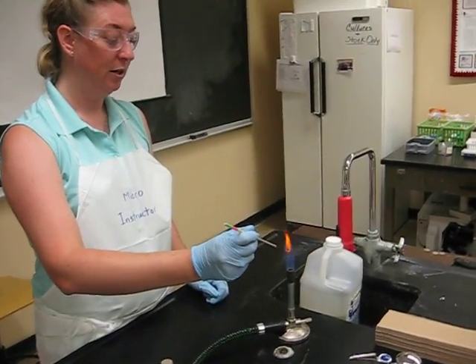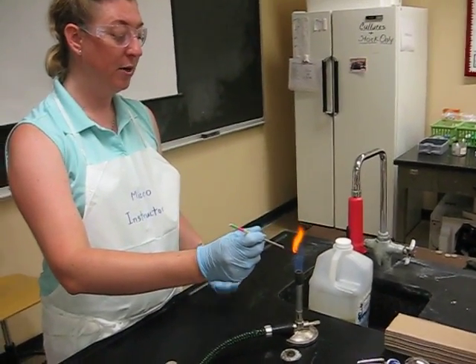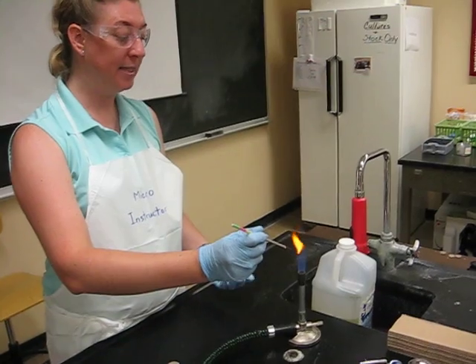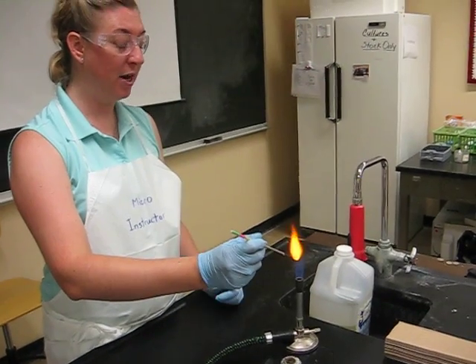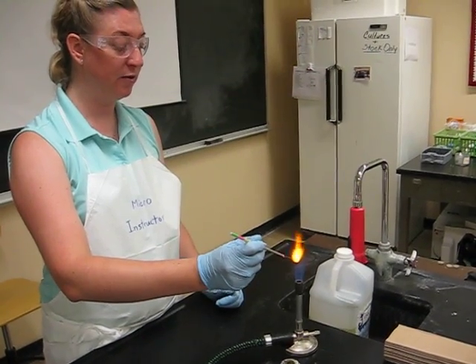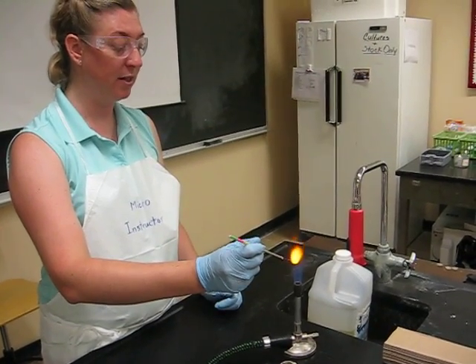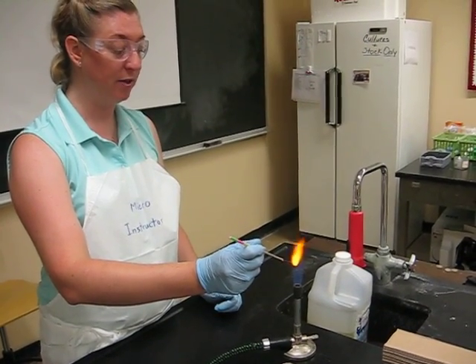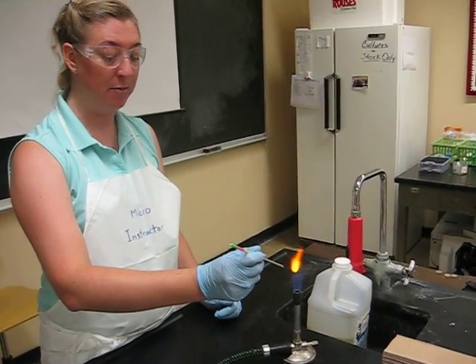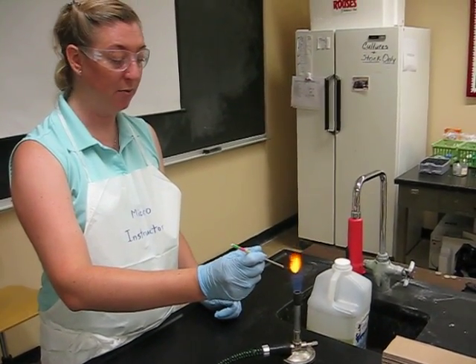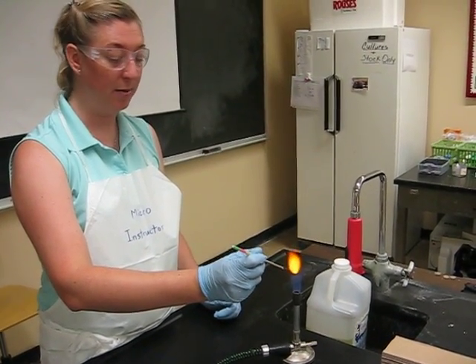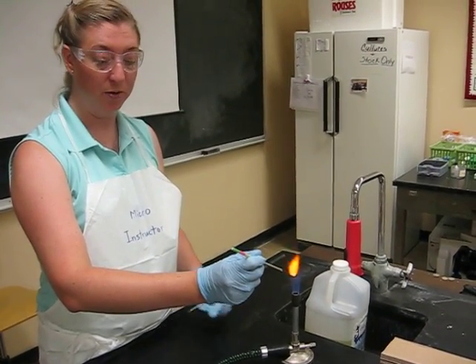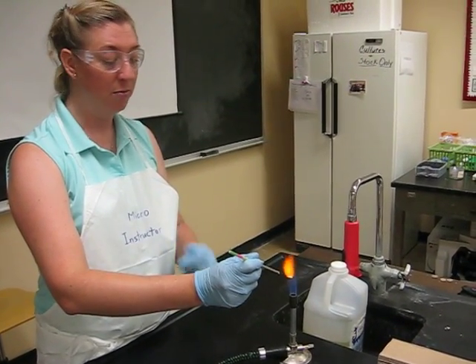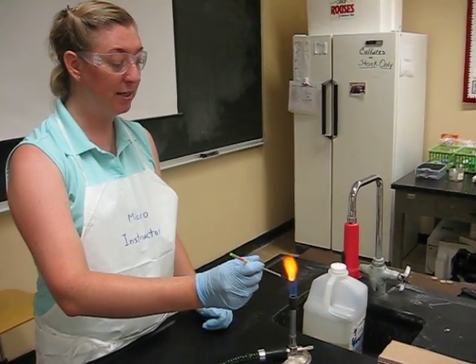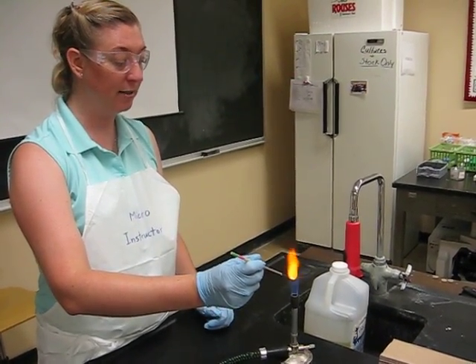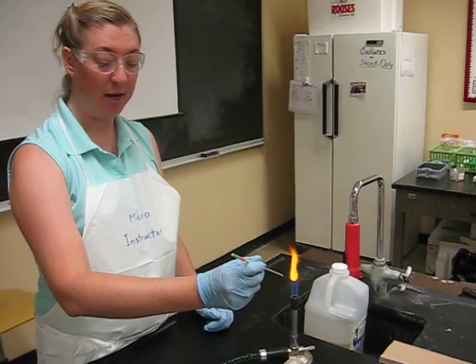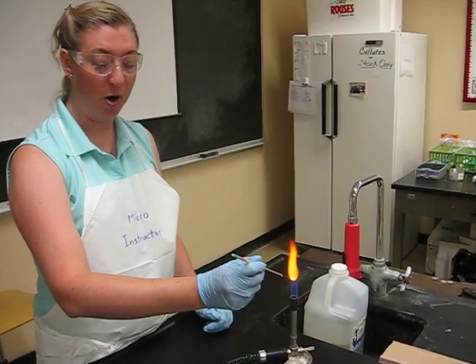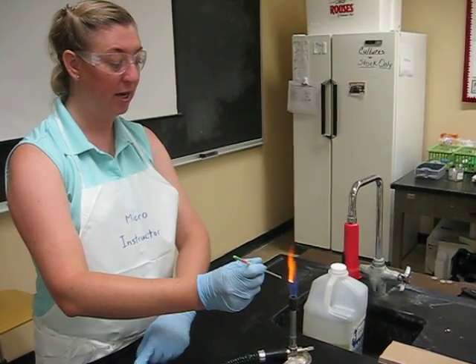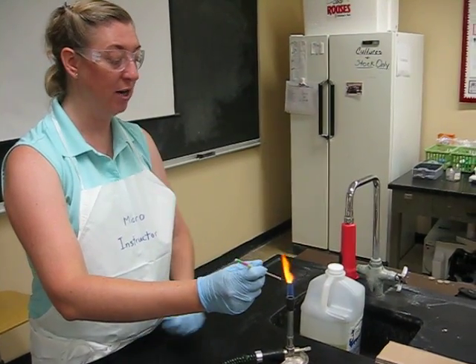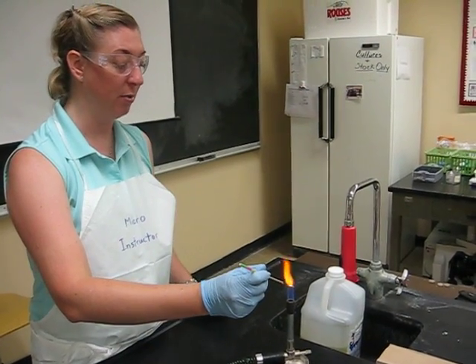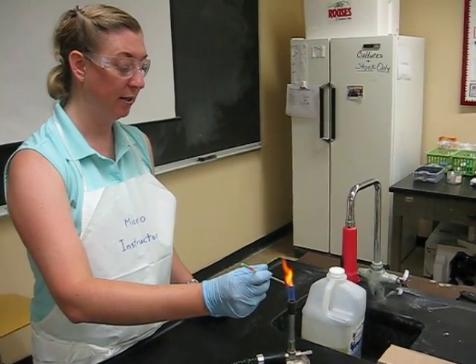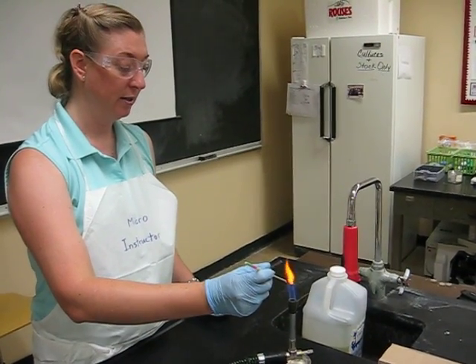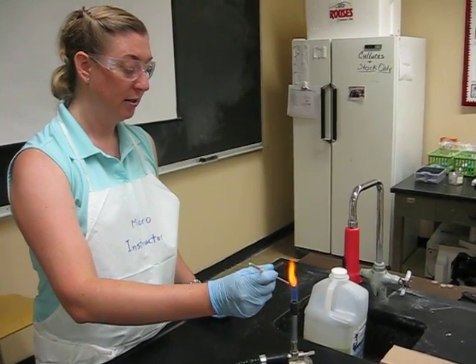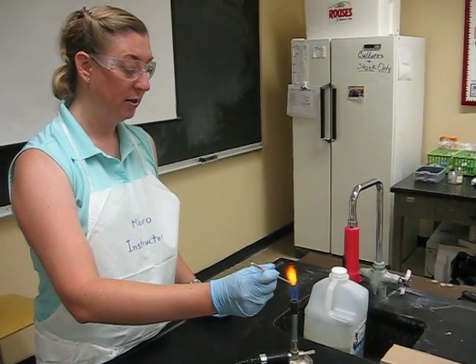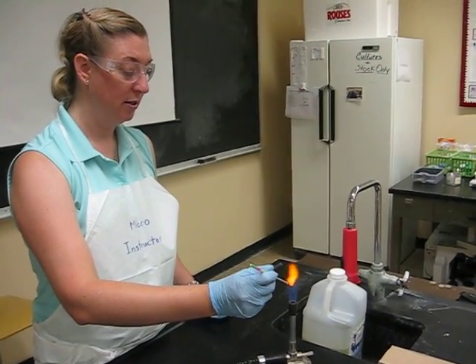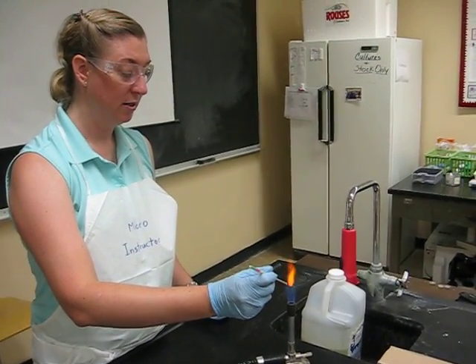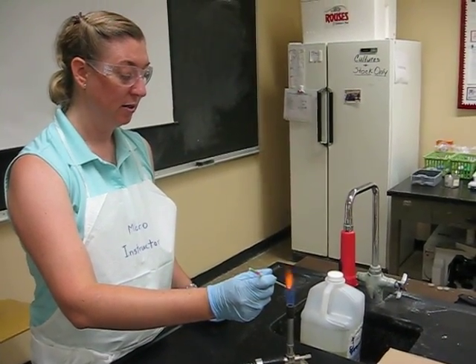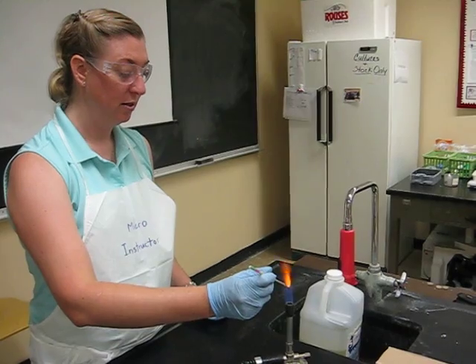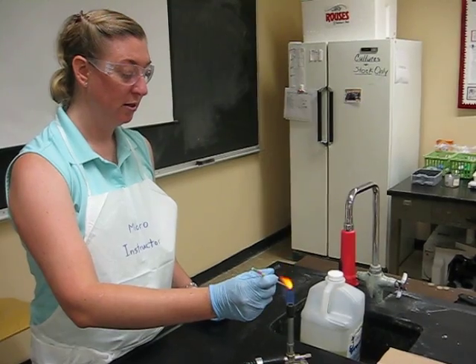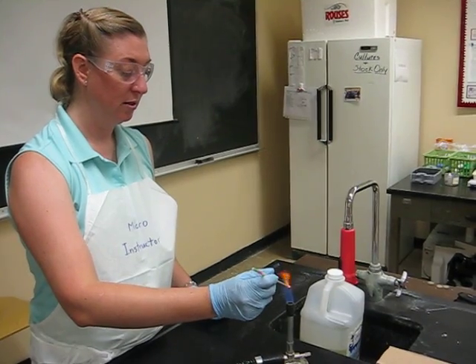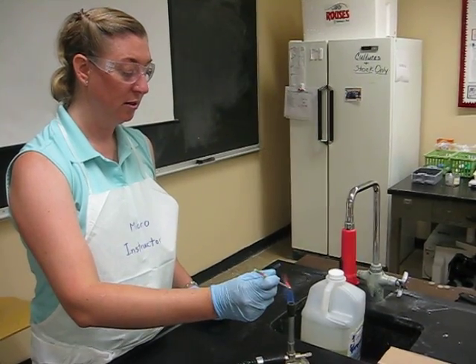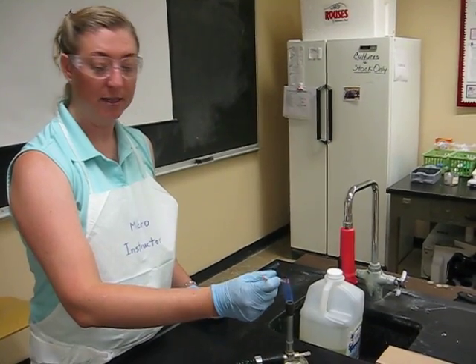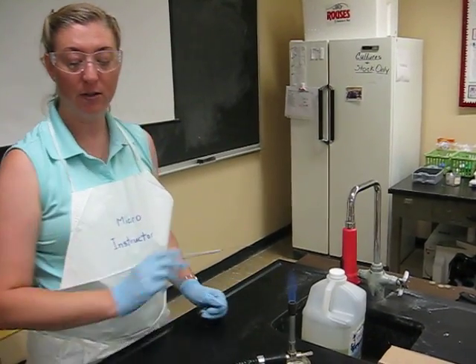So we did aseptic transfers from several different types of media that we commonly use — mostly slants, sometimes broths, and occasionally a plate. And that's it for this one.